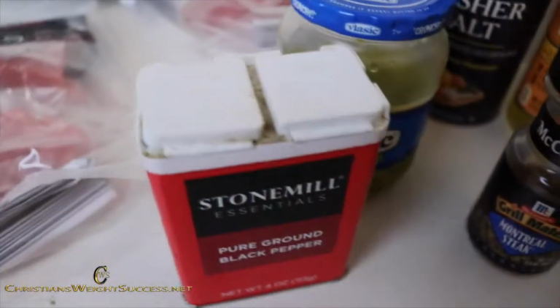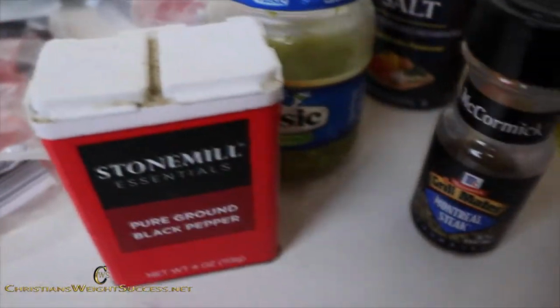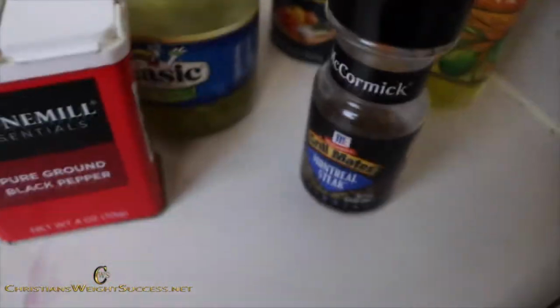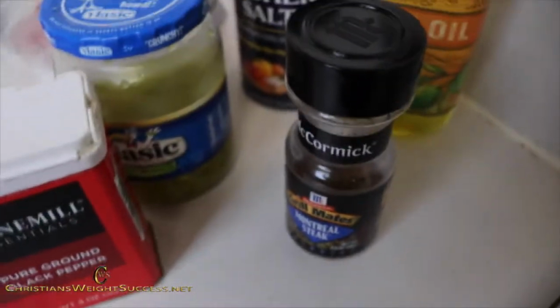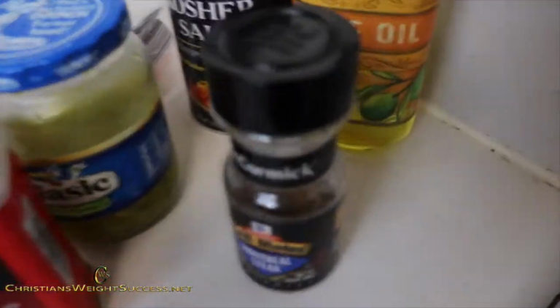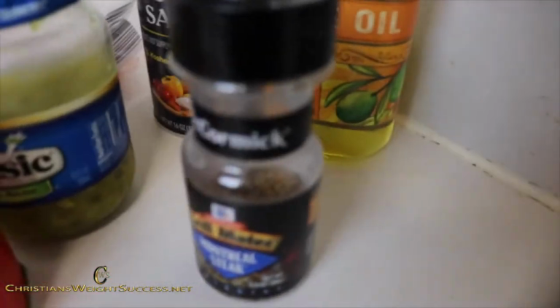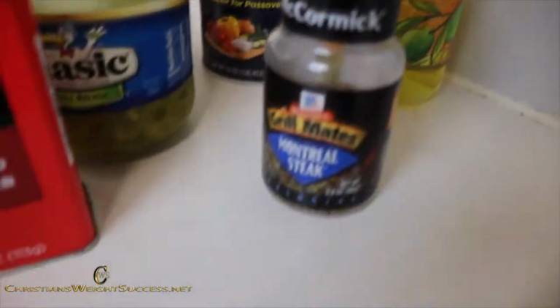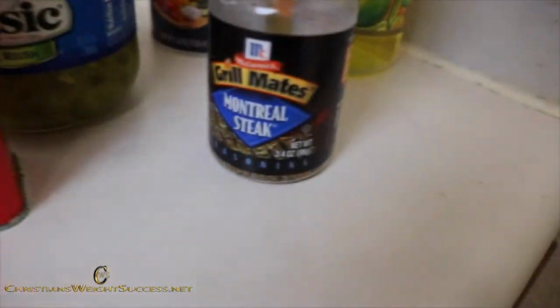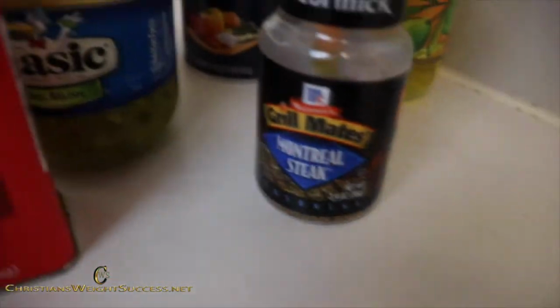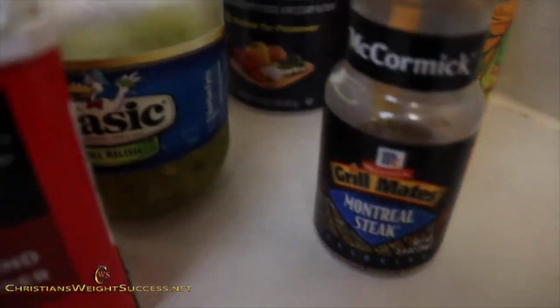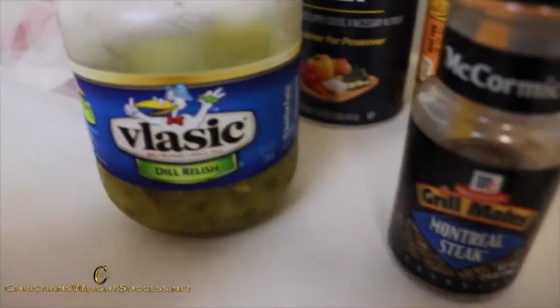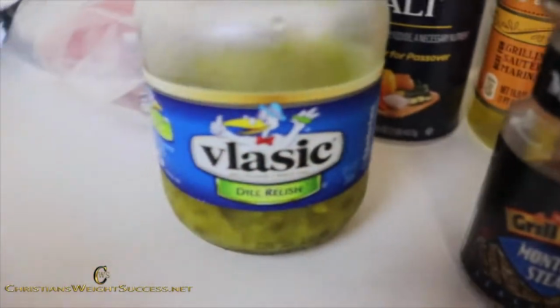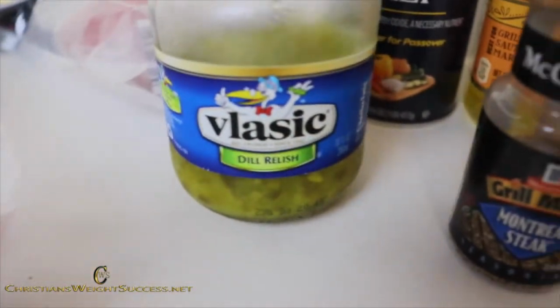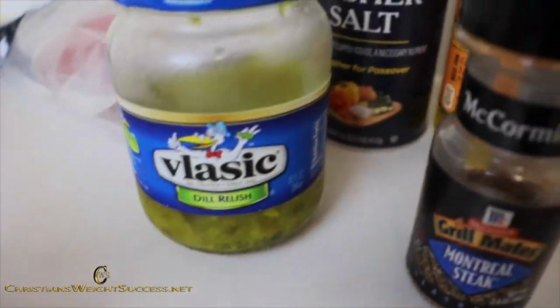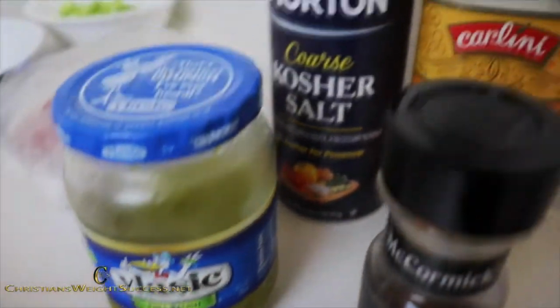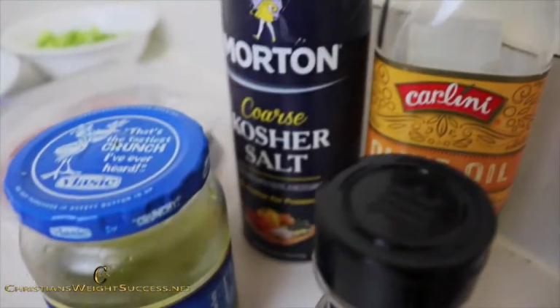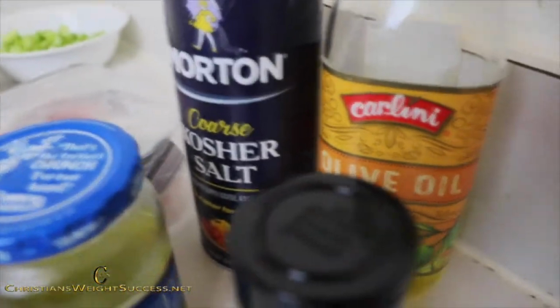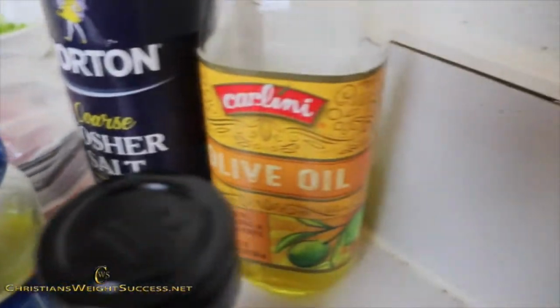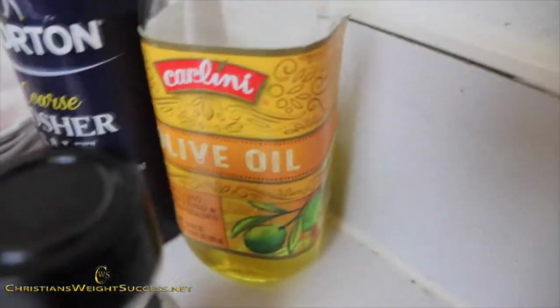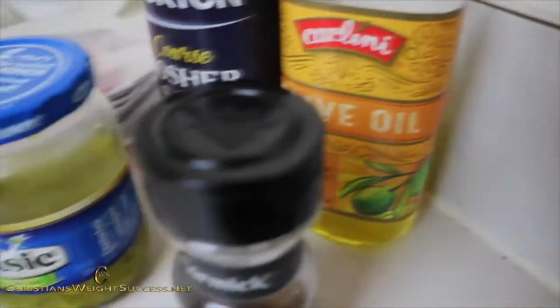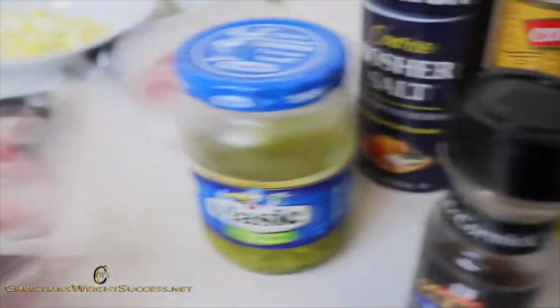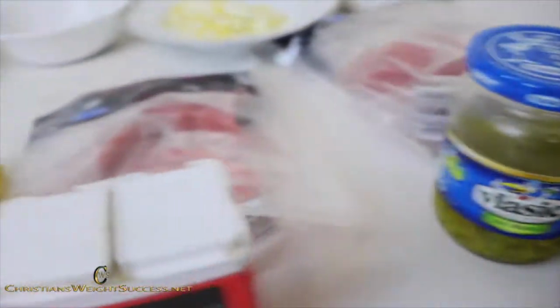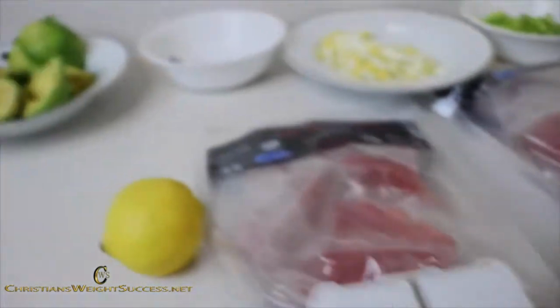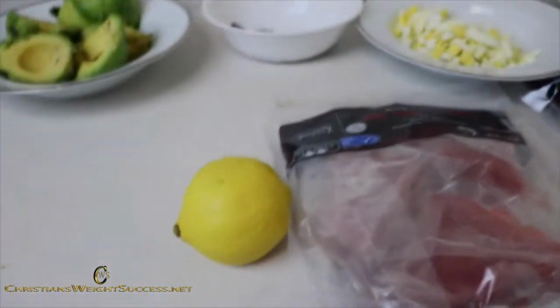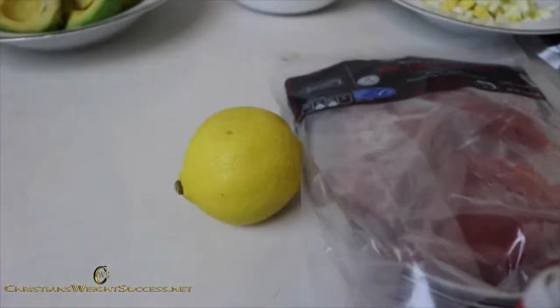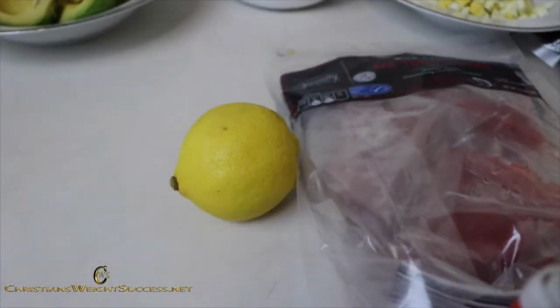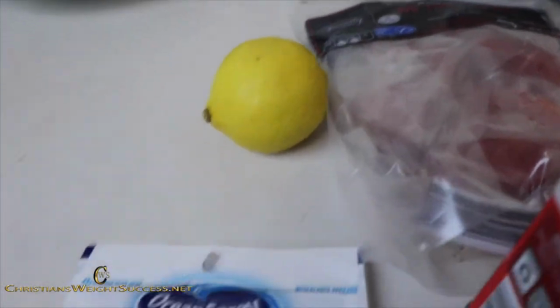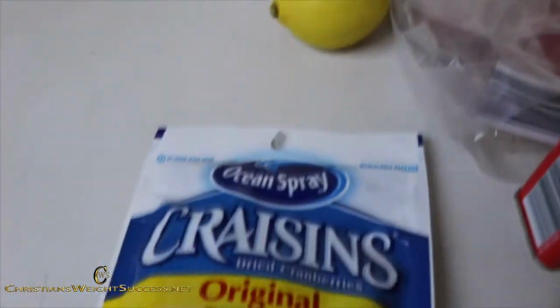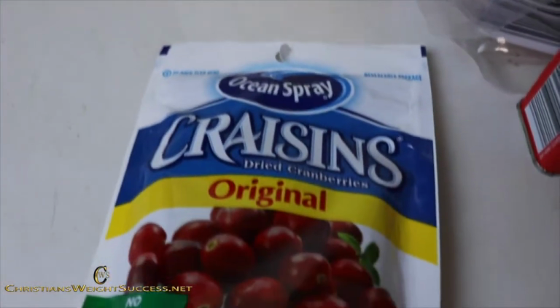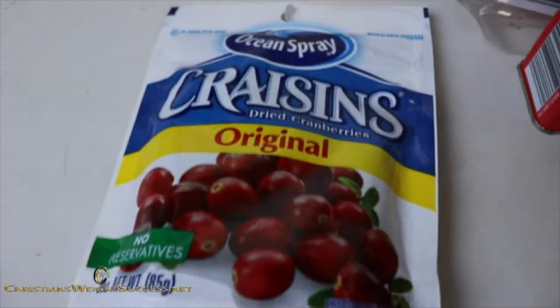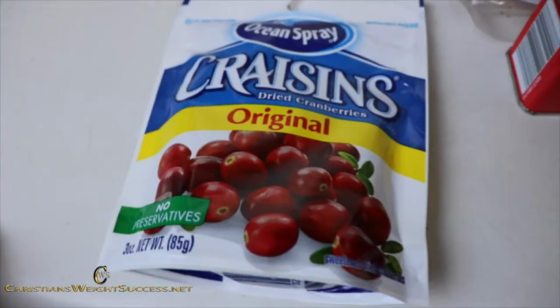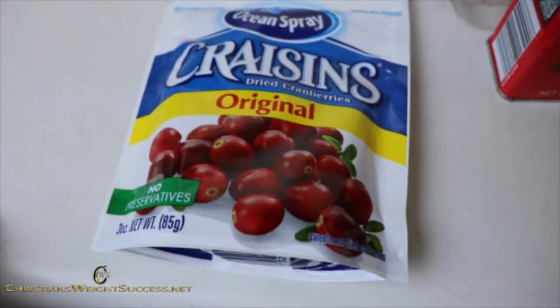We also have some ground black pepper, some Montreal steak seasoning, some dill relish, kosher salt, olive oil, a lemon, and some craisins as well.